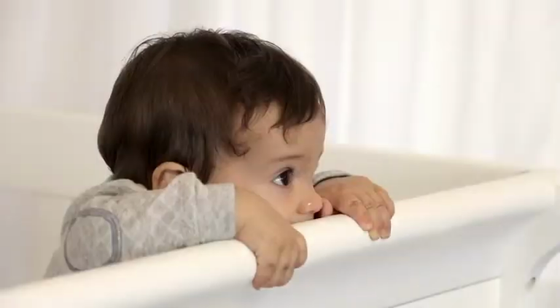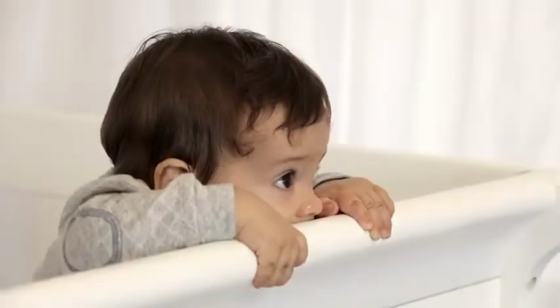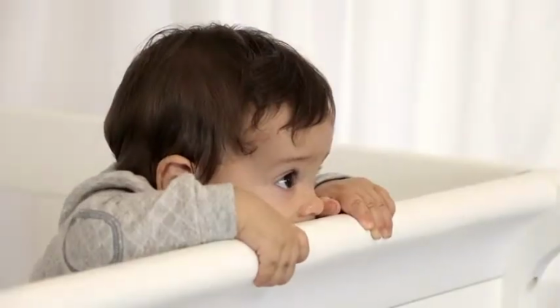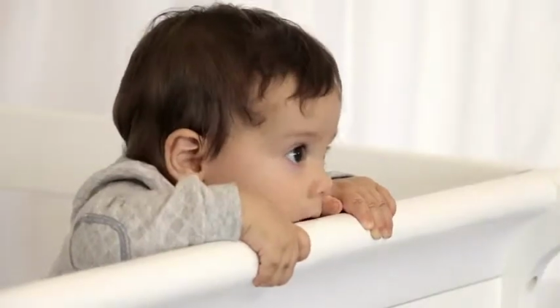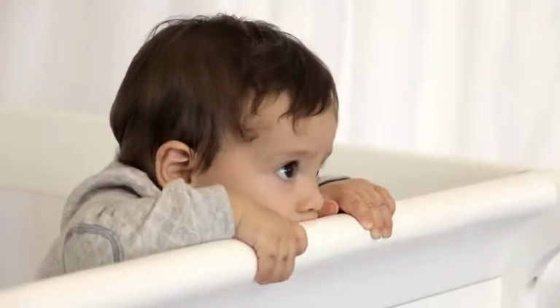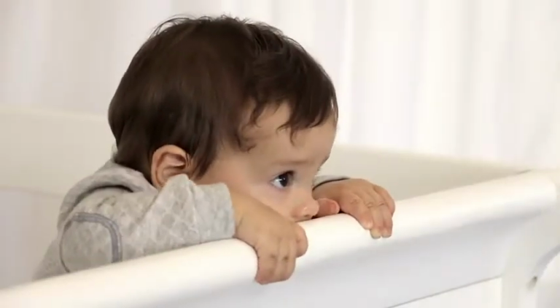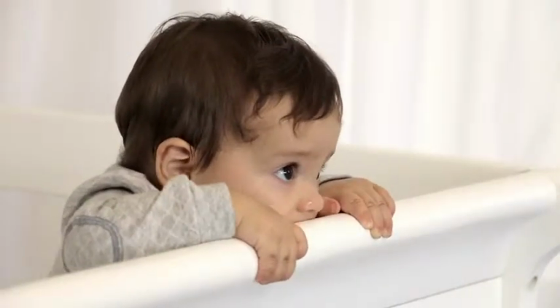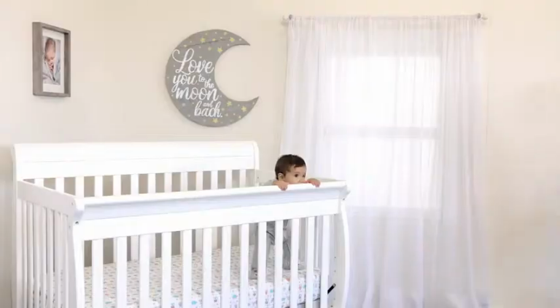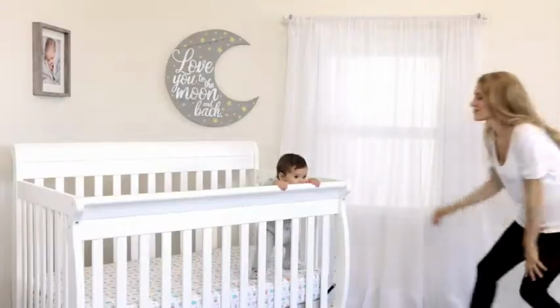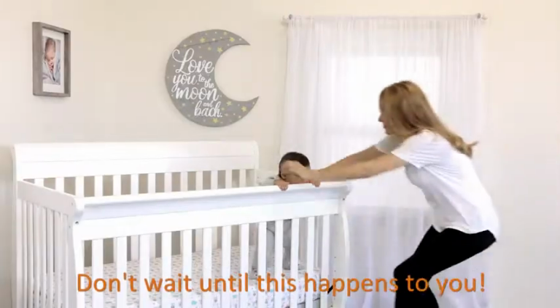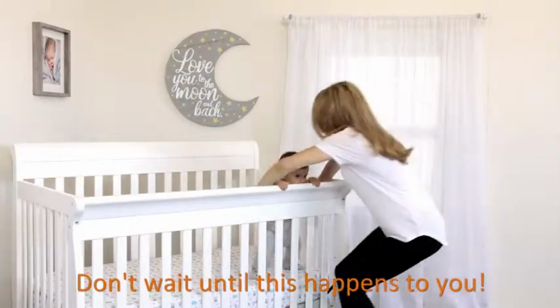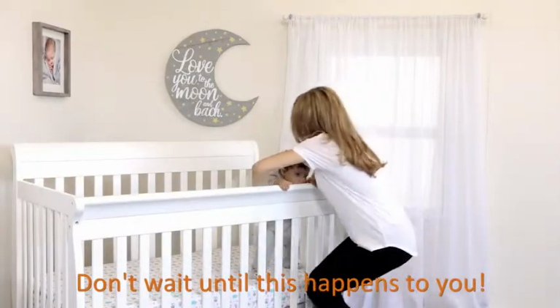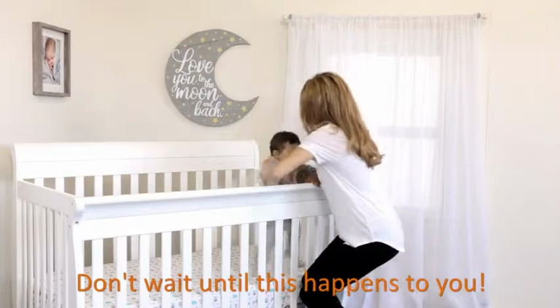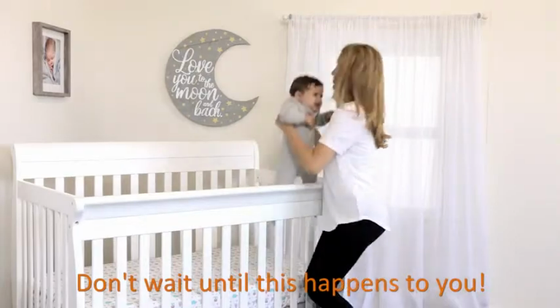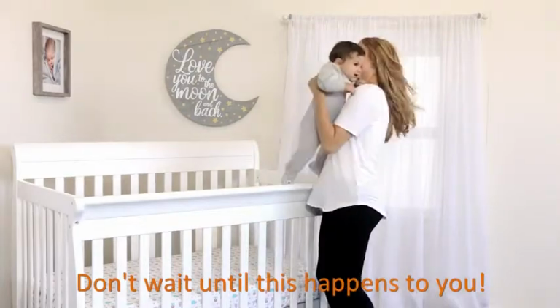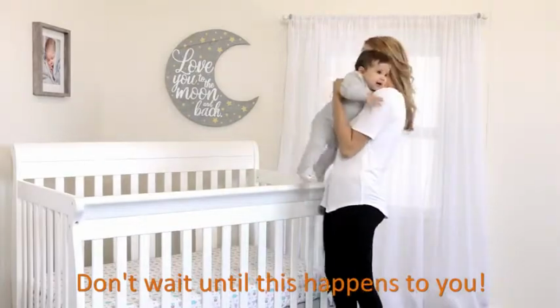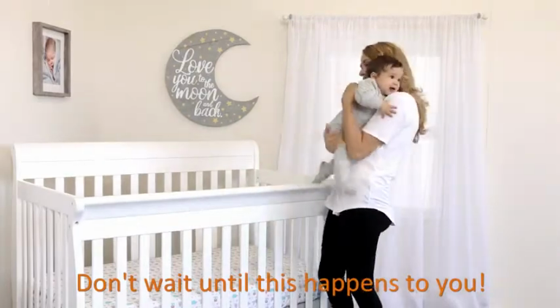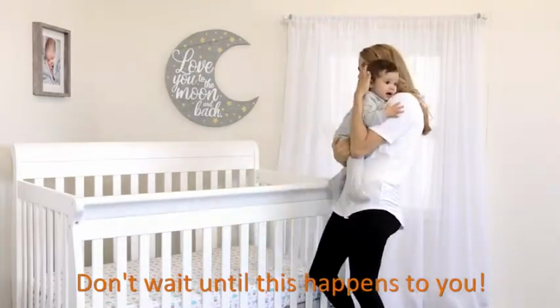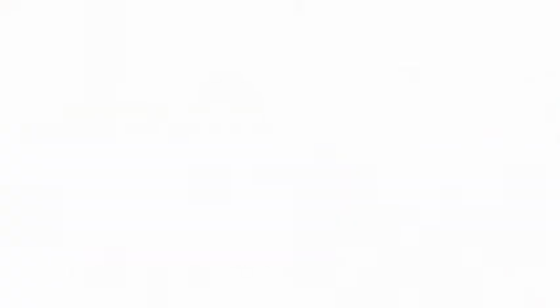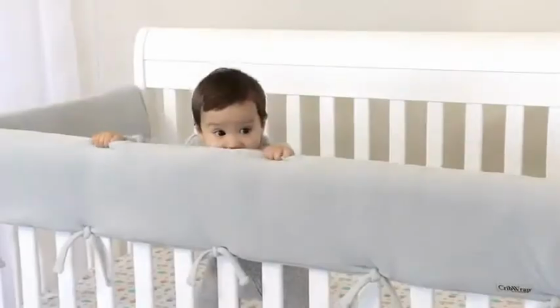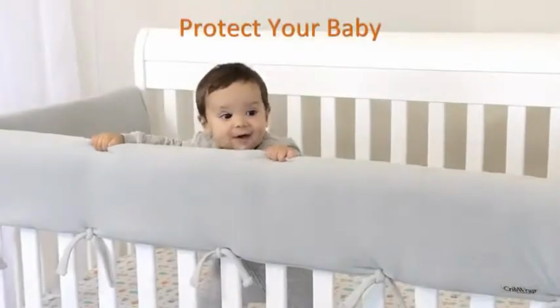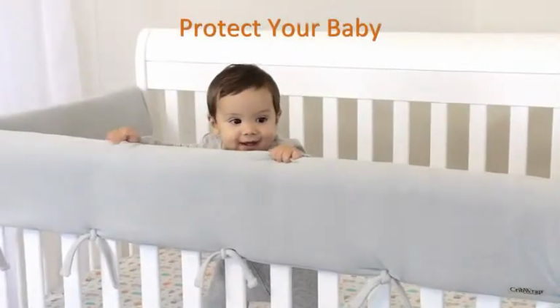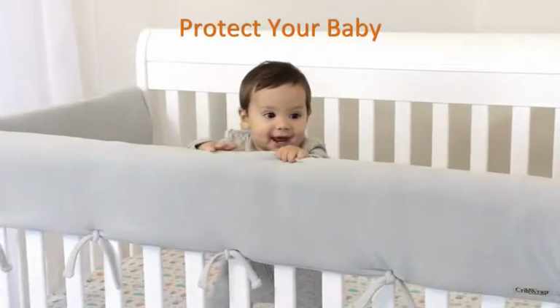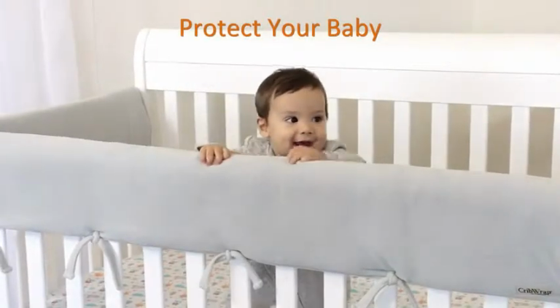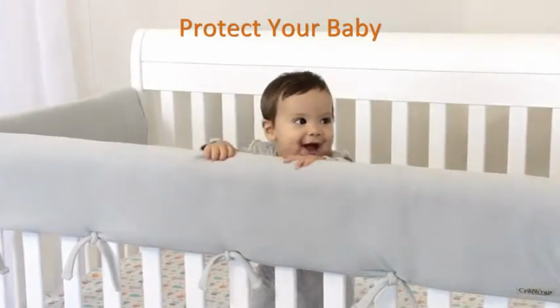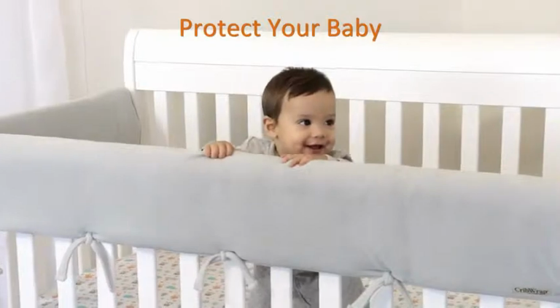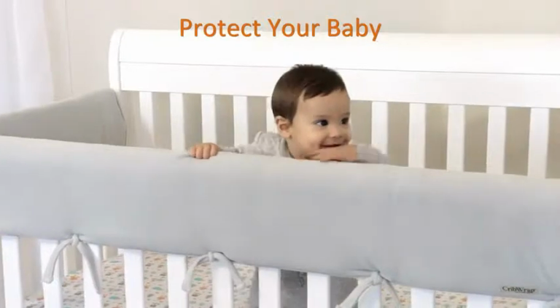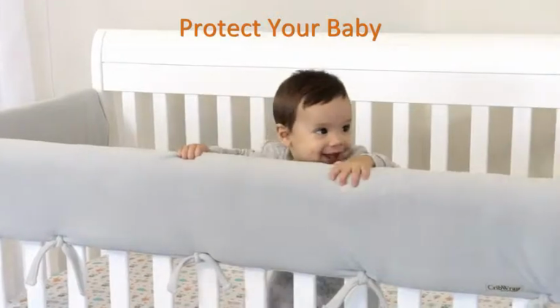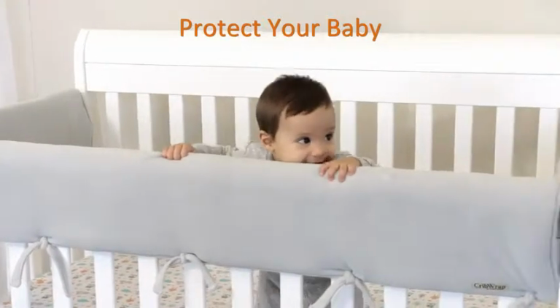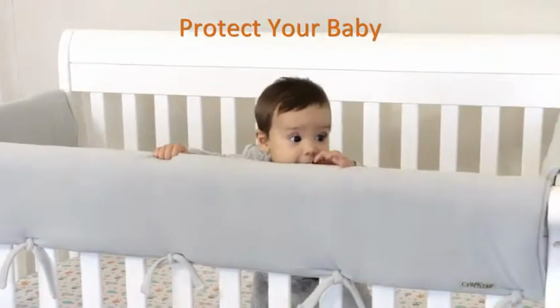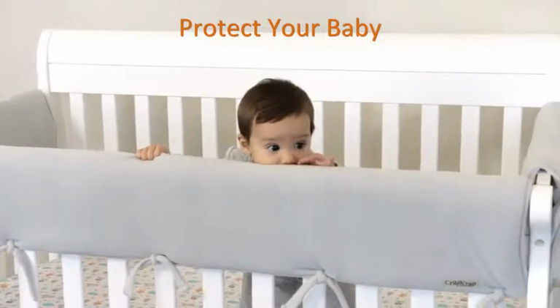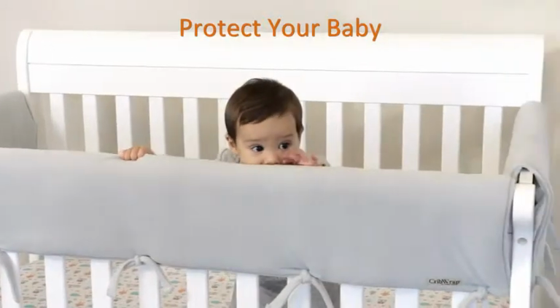Your little beaver loves to use their new teeth, but chewing on crib rails can be harmful to both your baby and crib. Crib Wrap Rail Covers from Trend Lab protect your crib and your baby, especially when teething.